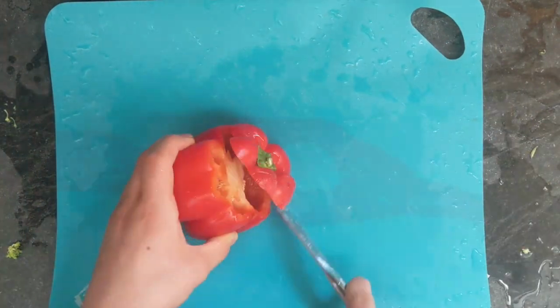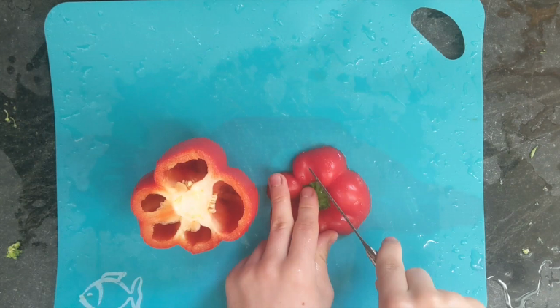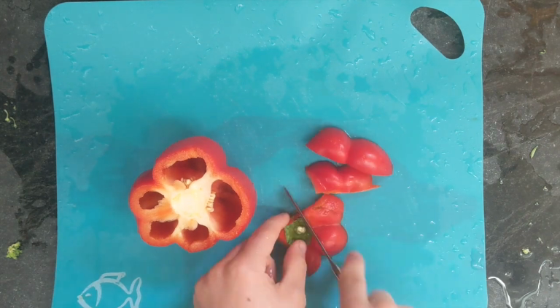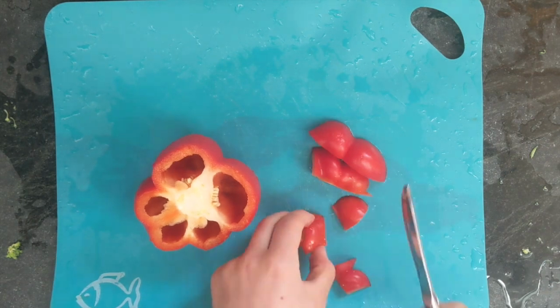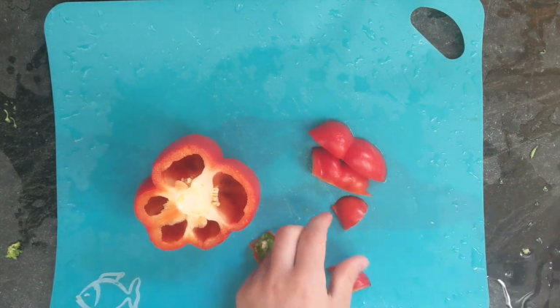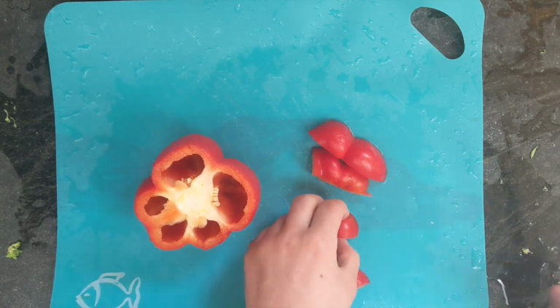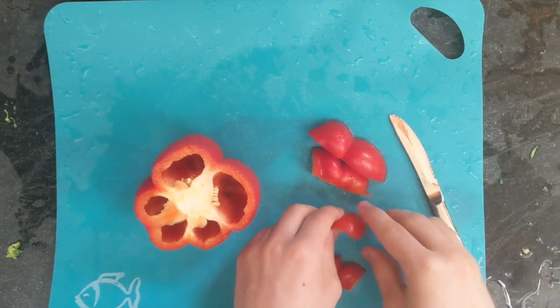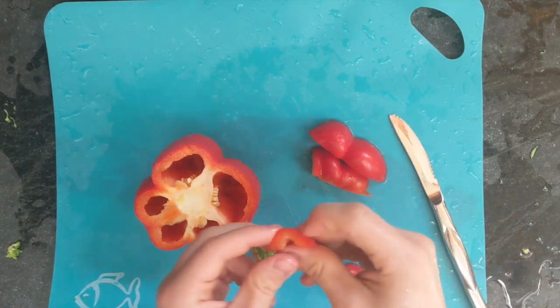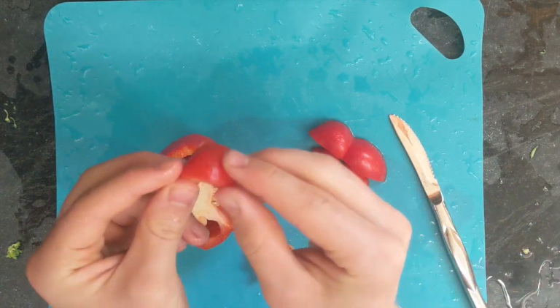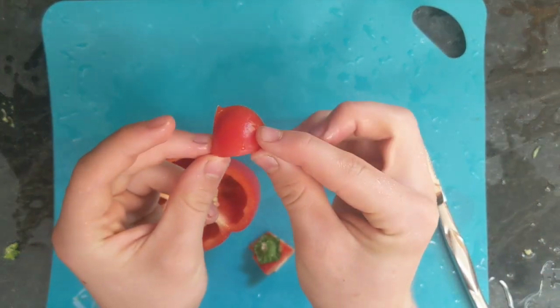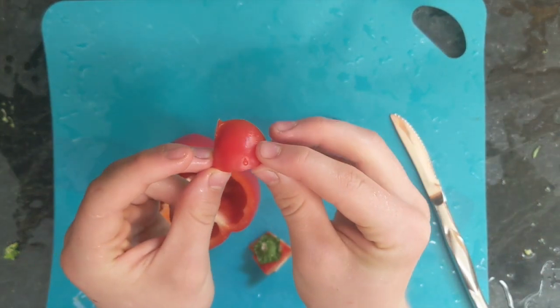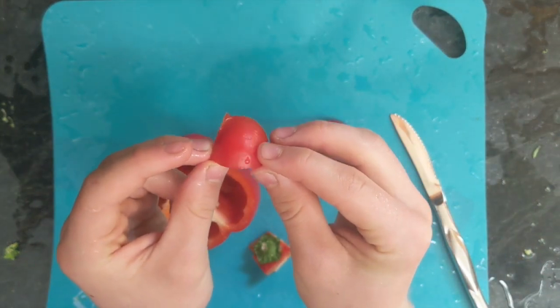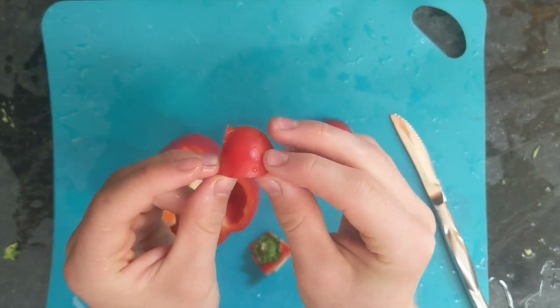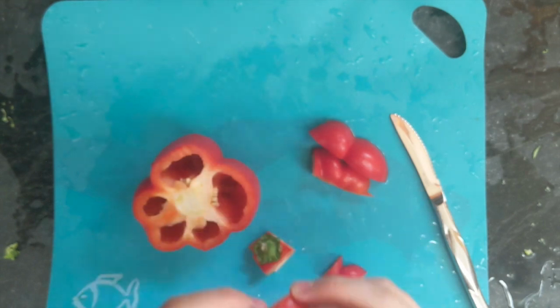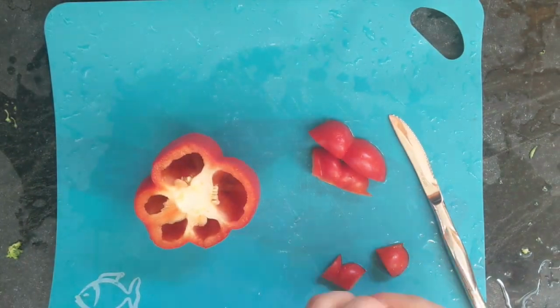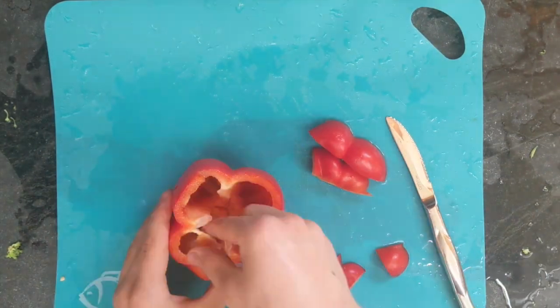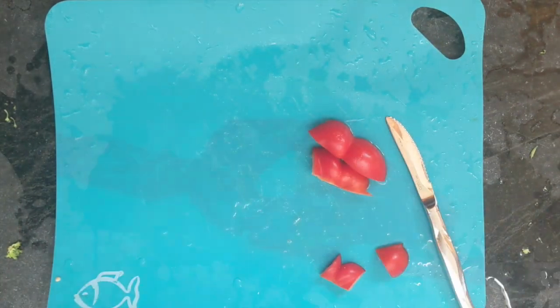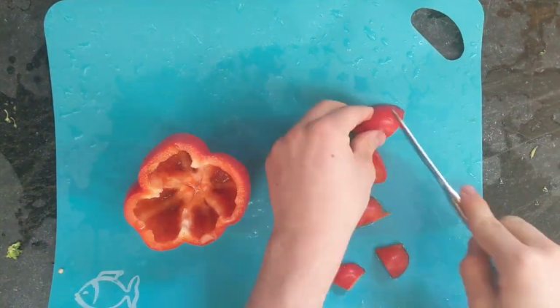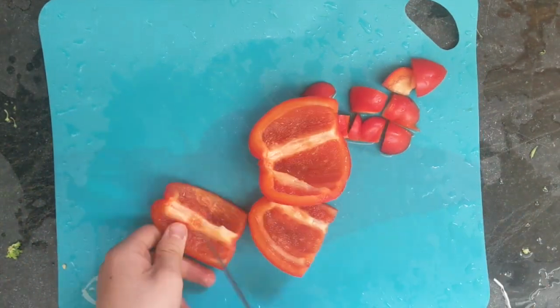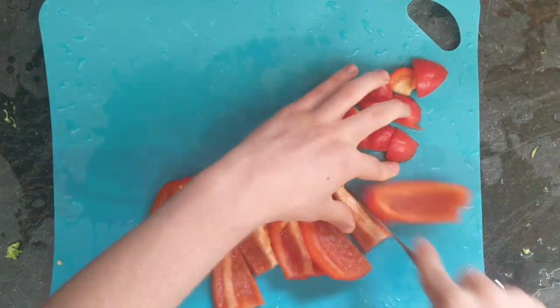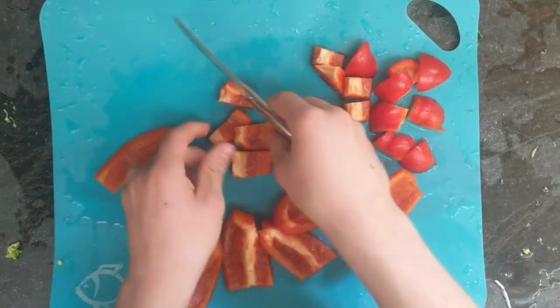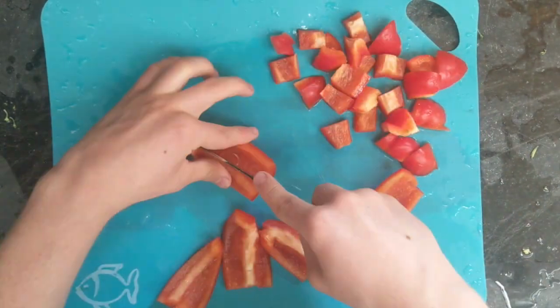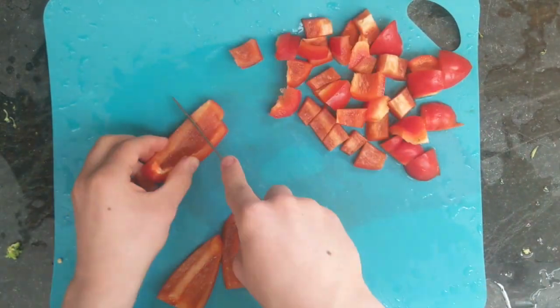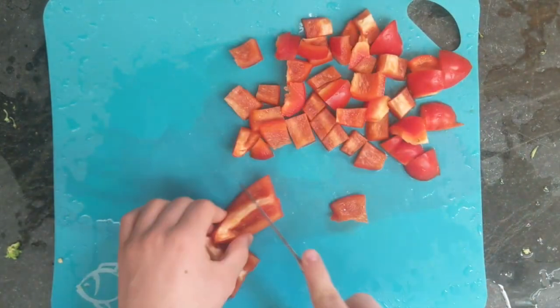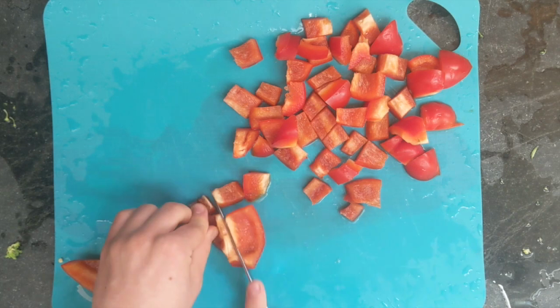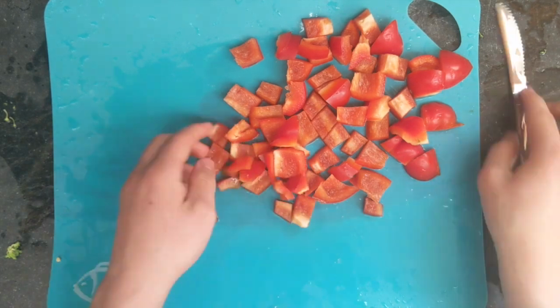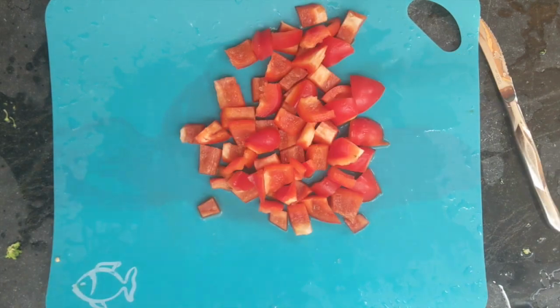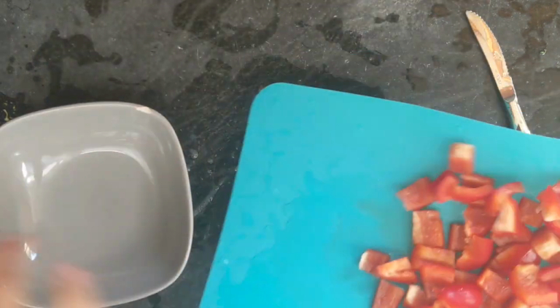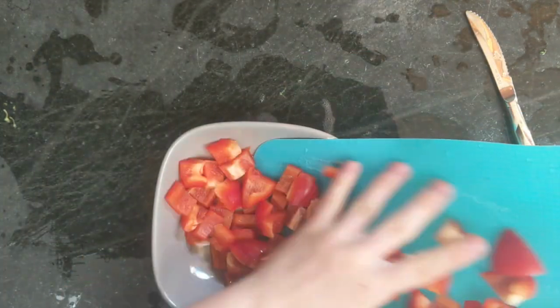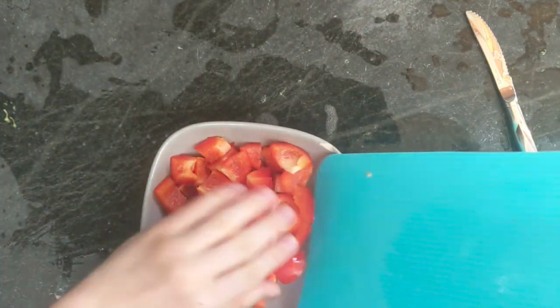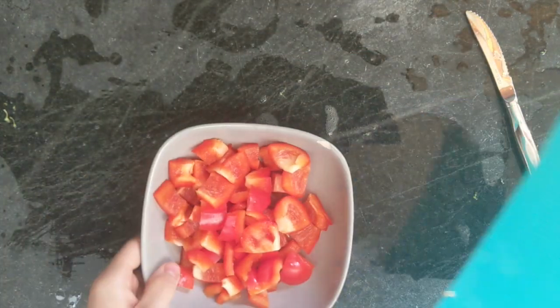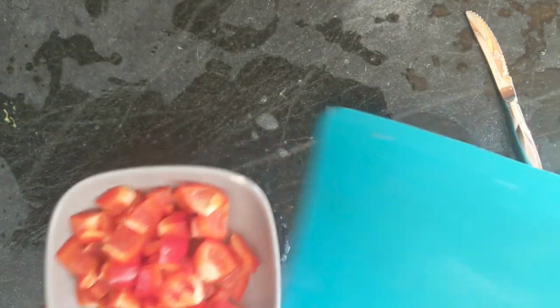Next, you will want to start chopping up your peppers and cut them into bite-sized pieces again, like this one. Save them for later, because we are going to need those too.